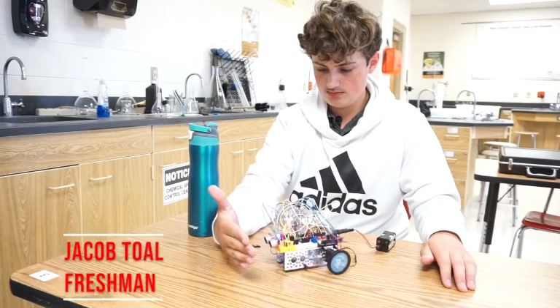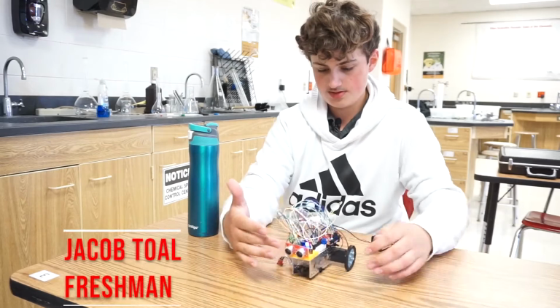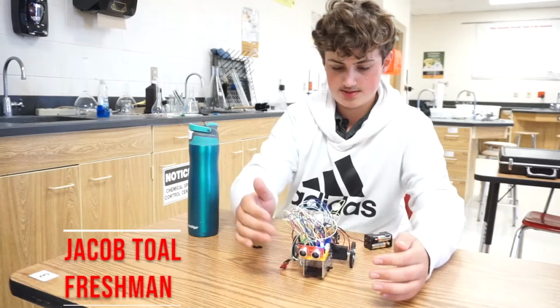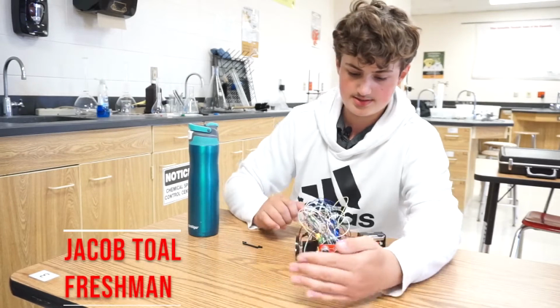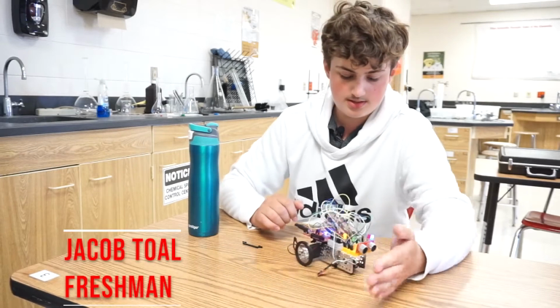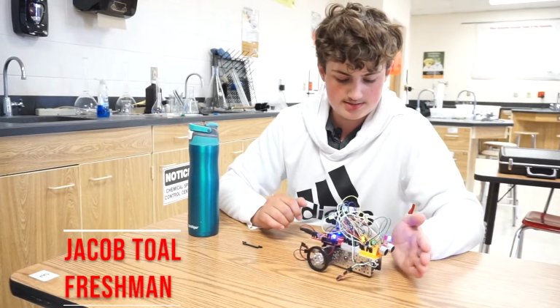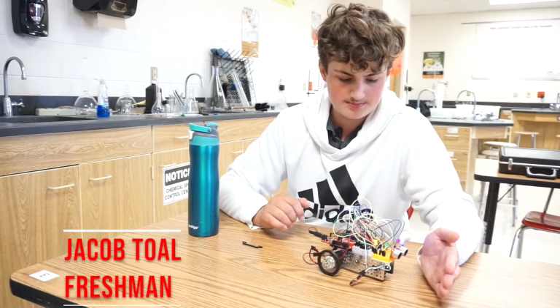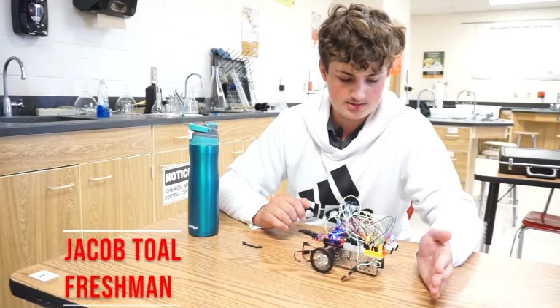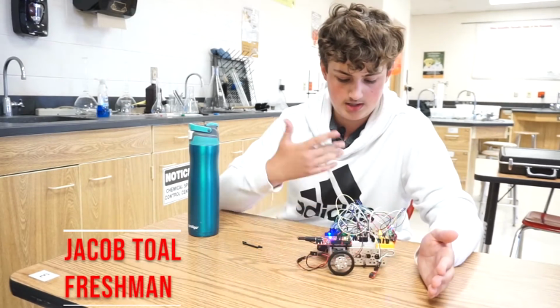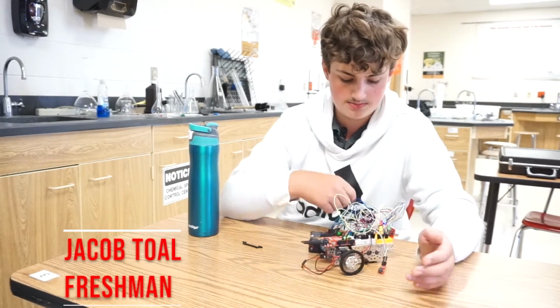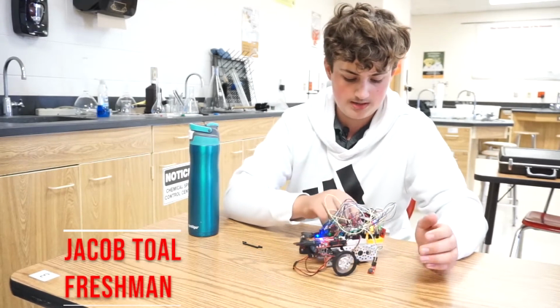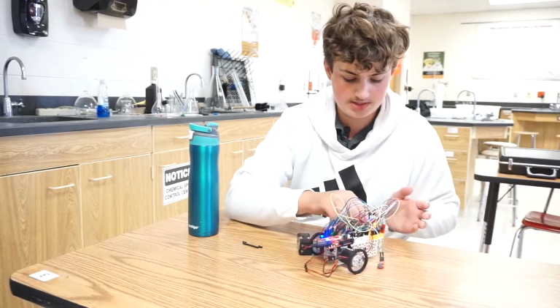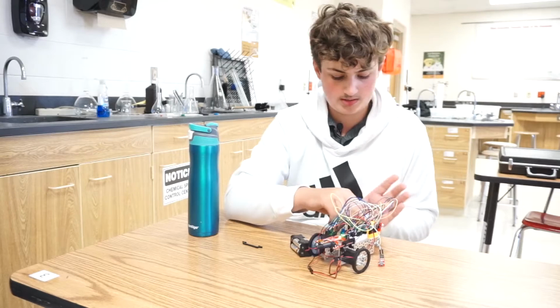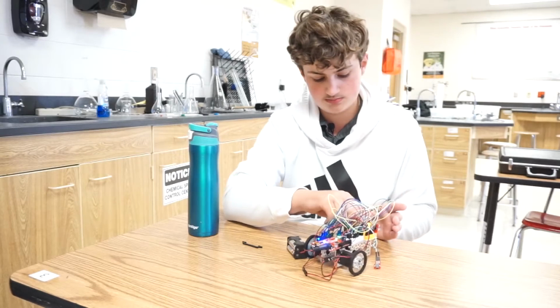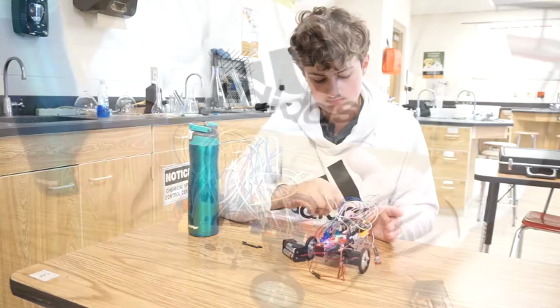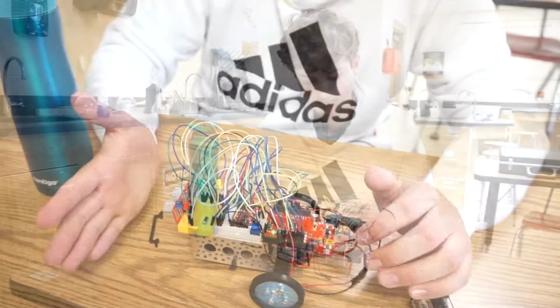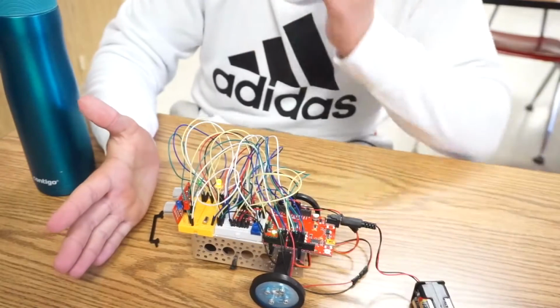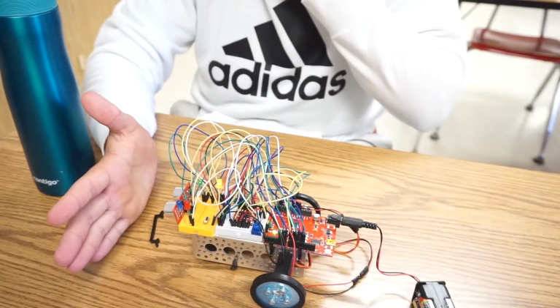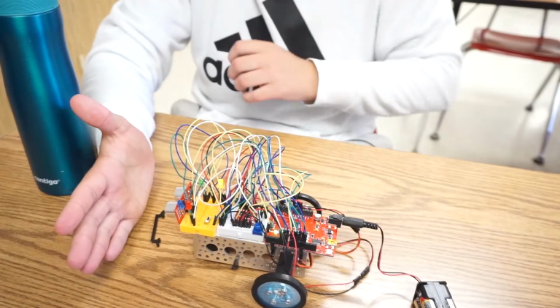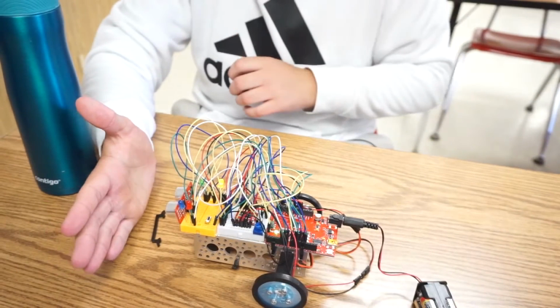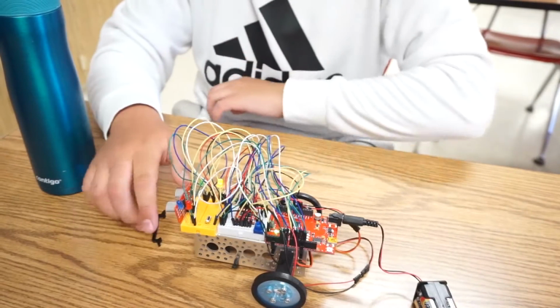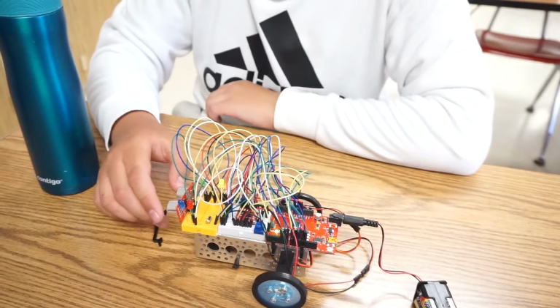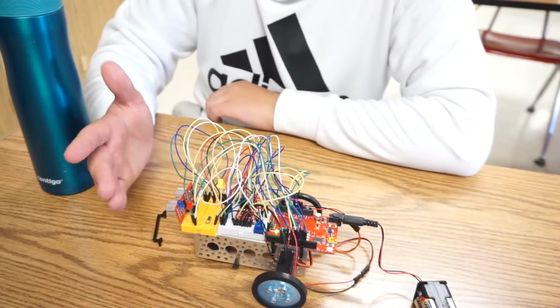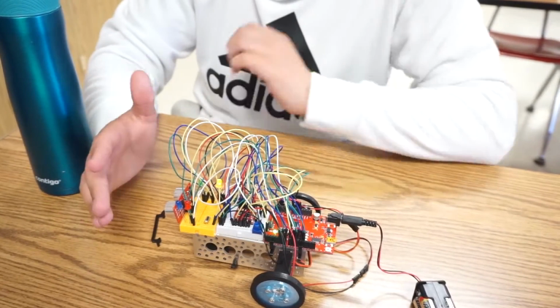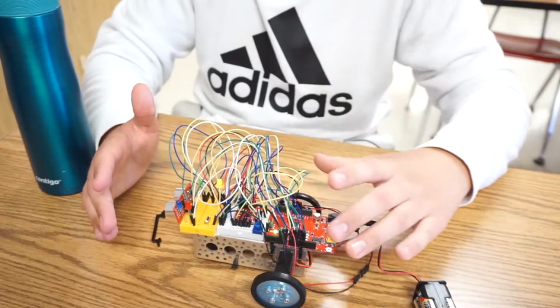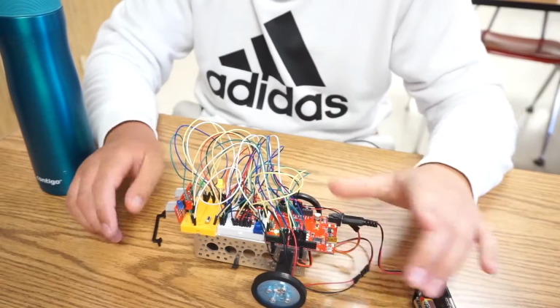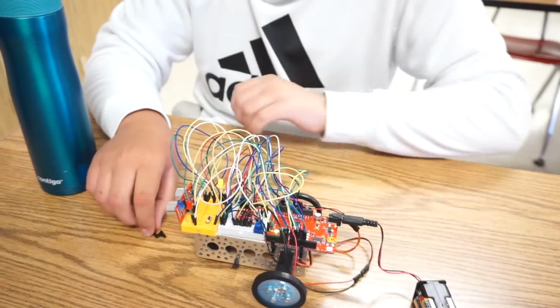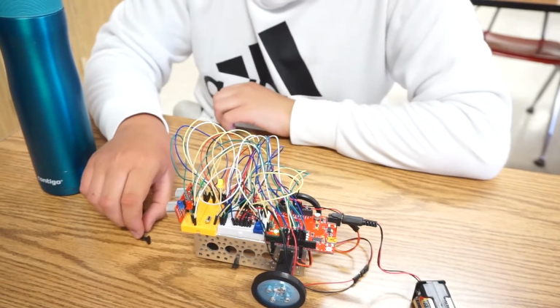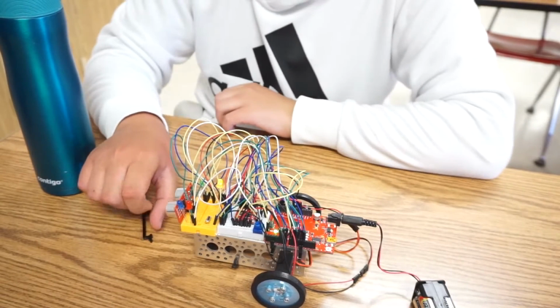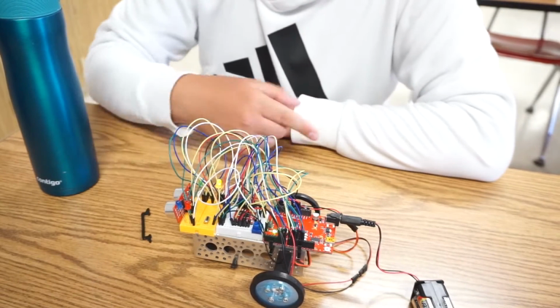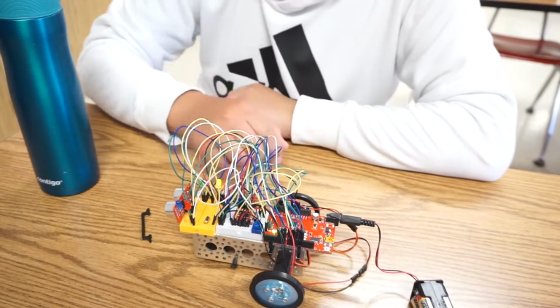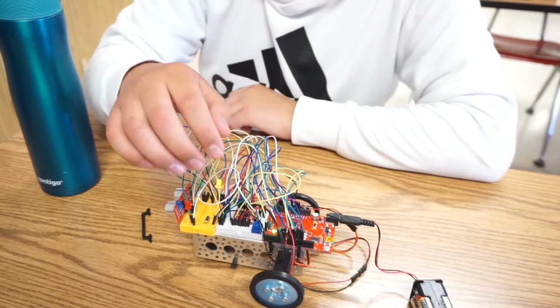This right here is a distance sensor and it senses my hand and calculates a better path for it to take without a collision. Now it's sensing about maybe three inches away, so it's going to tell it to turn left, tell it to back up, turn left, and give the motors instructions.